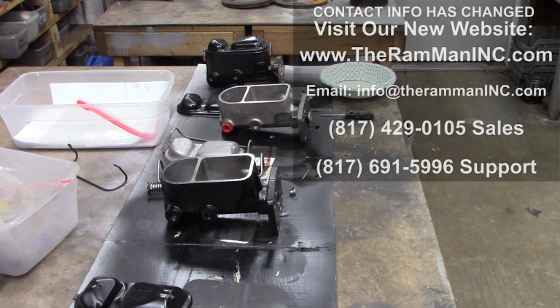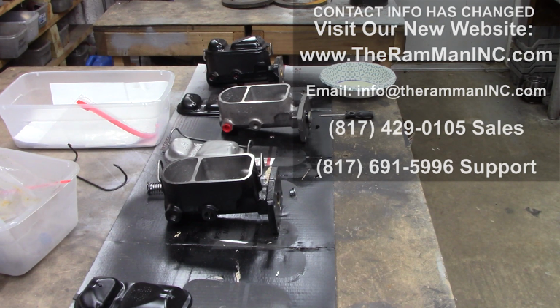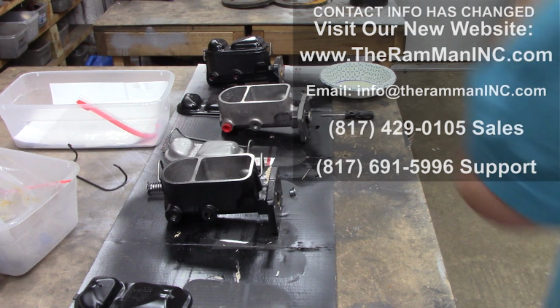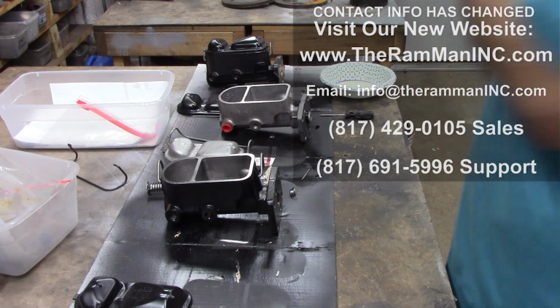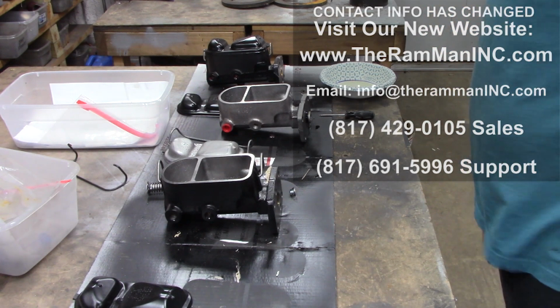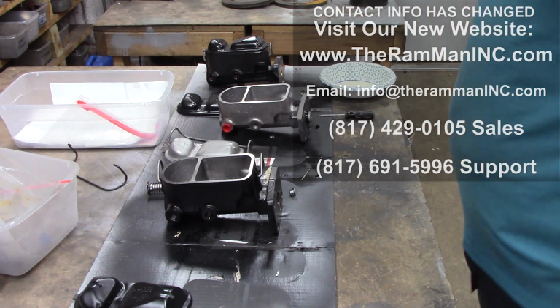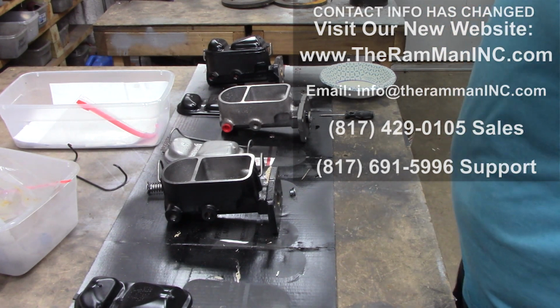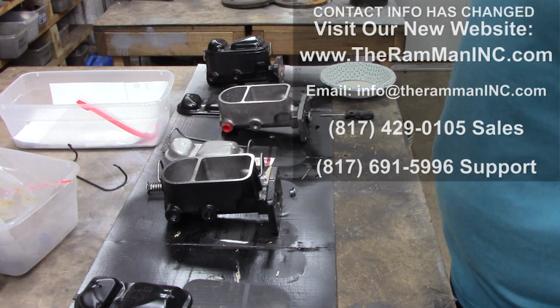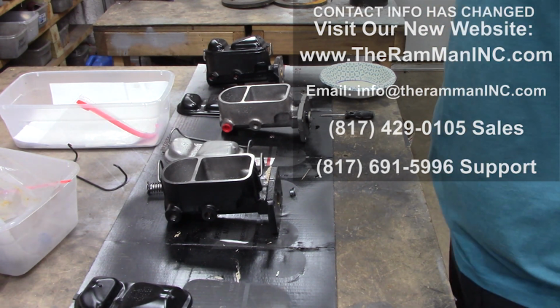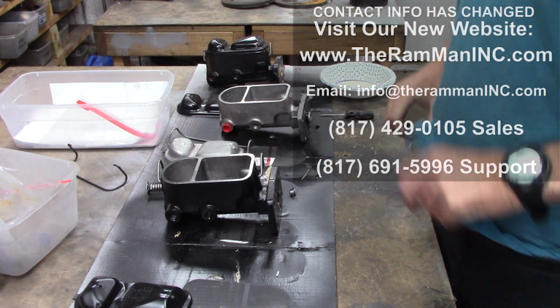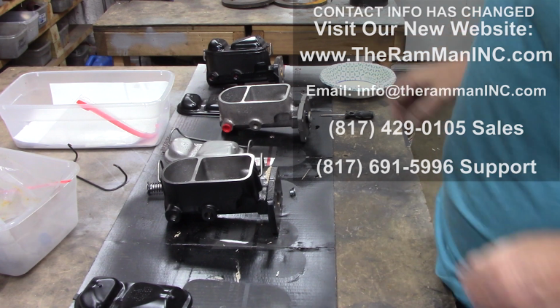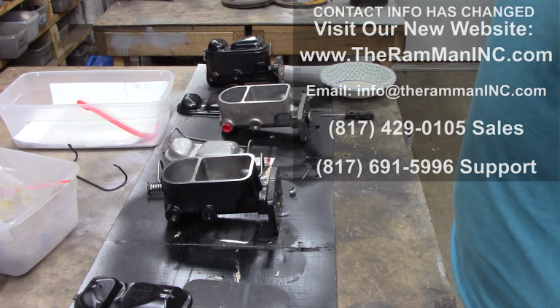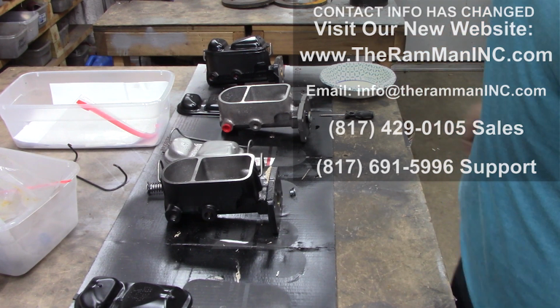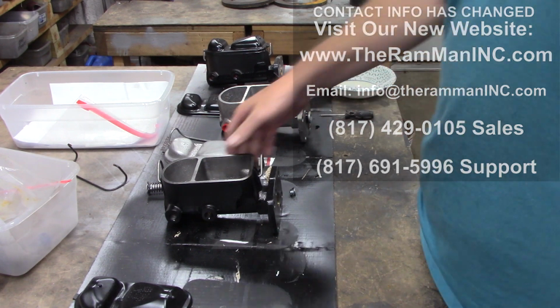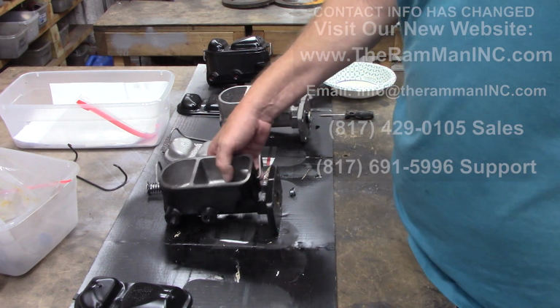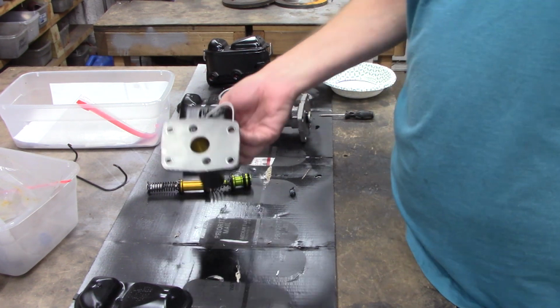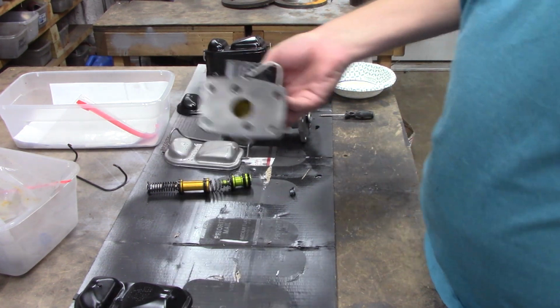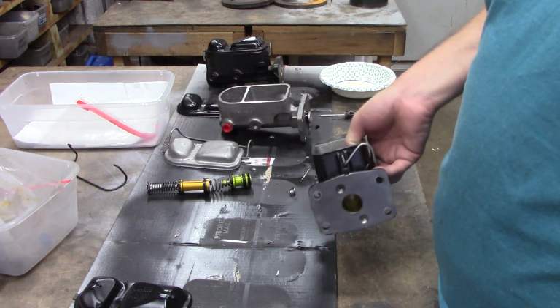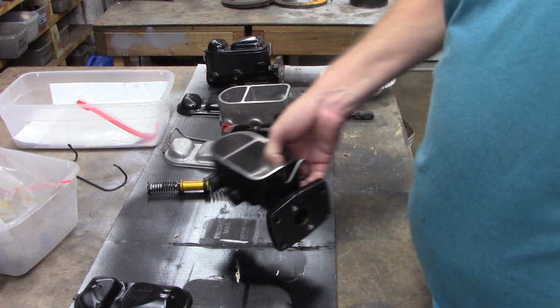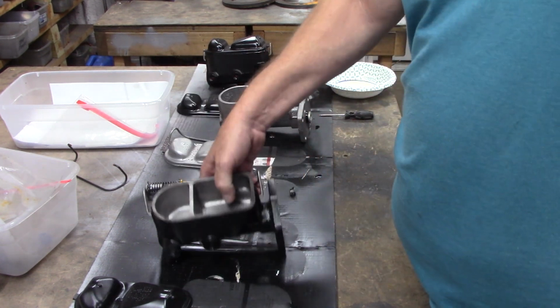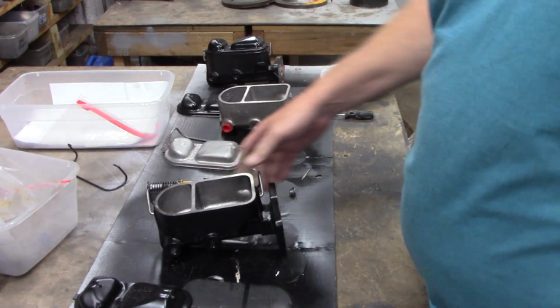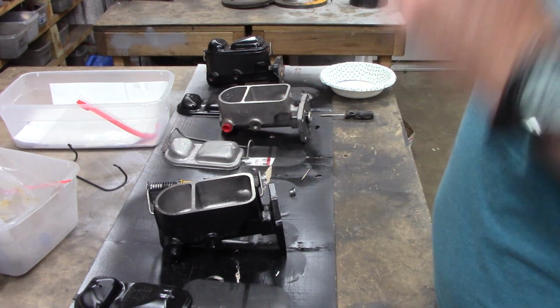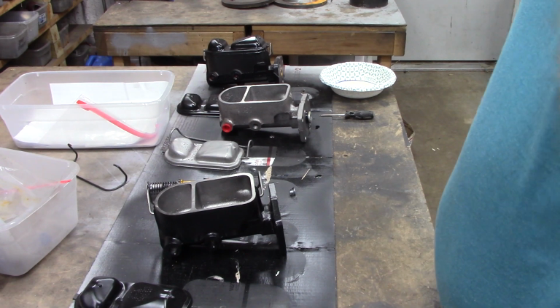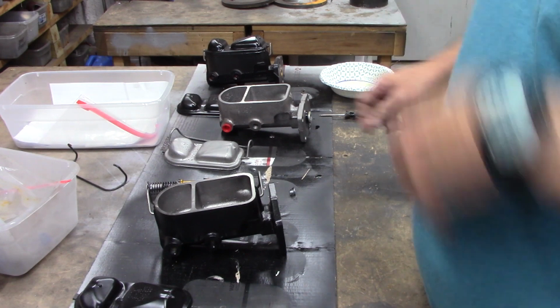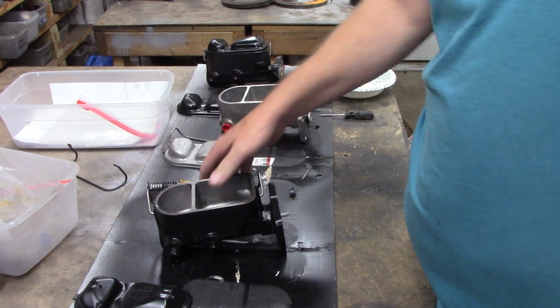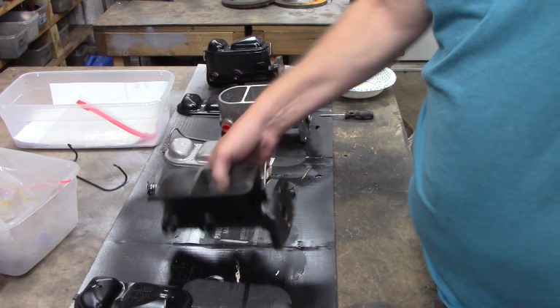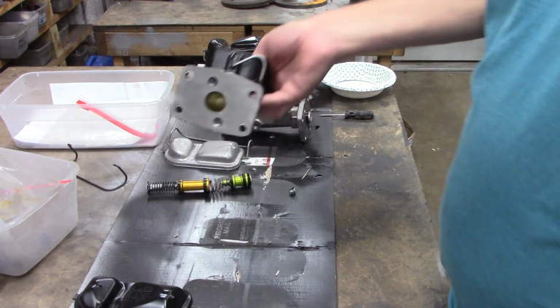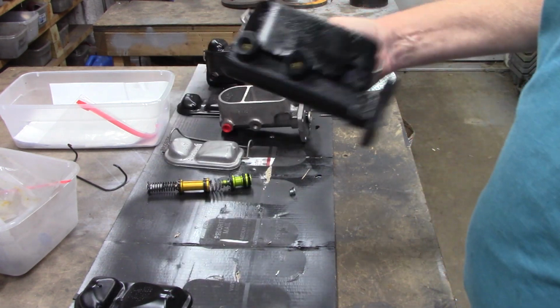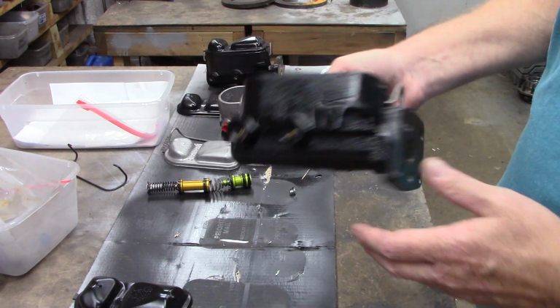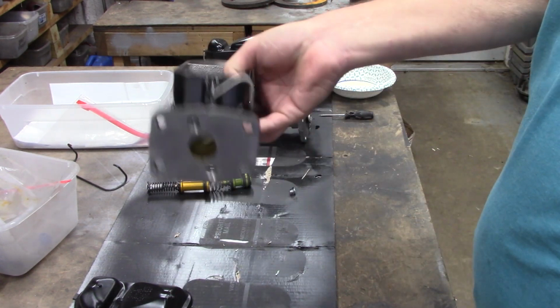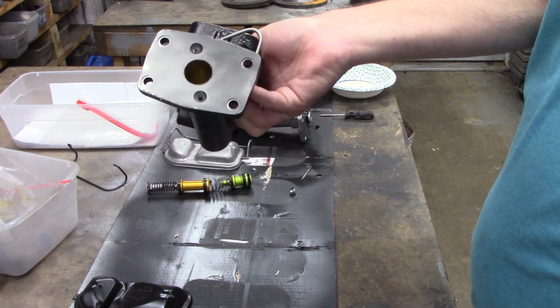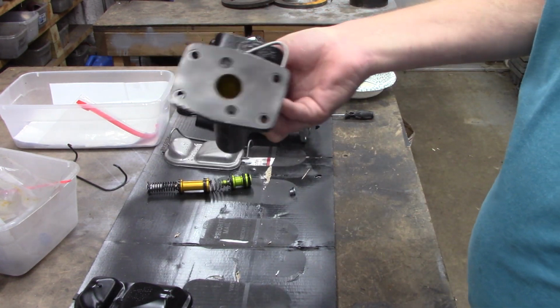Hey folks, Wayne Brown over here at the Ram Man Inc. — don't forget the ink. We're finishing putting together this master cylinder for a friend of mine over at B&E Restoration, old Mike. Here it is, this one of mine from the collection.